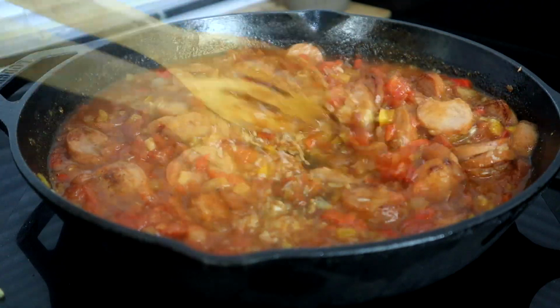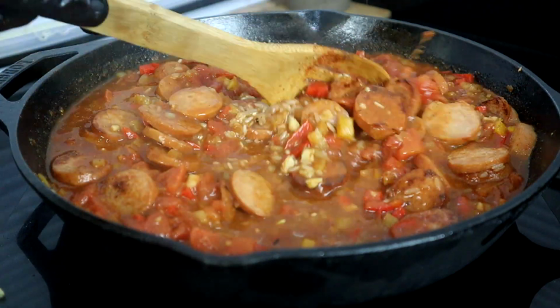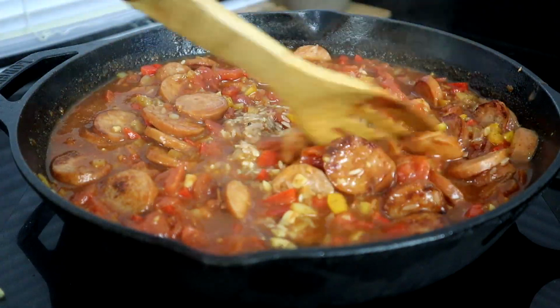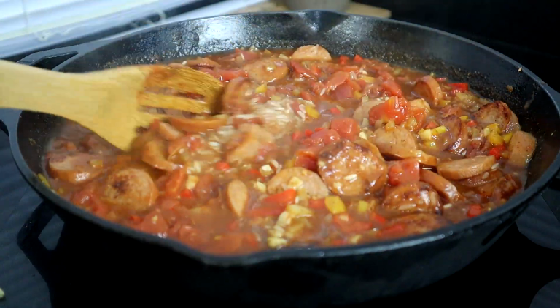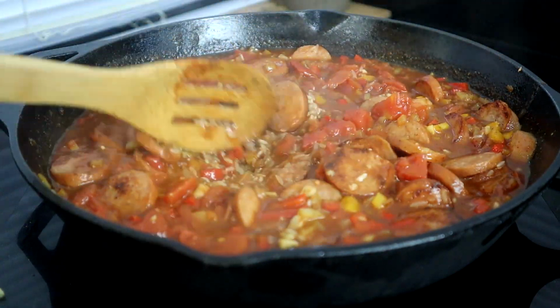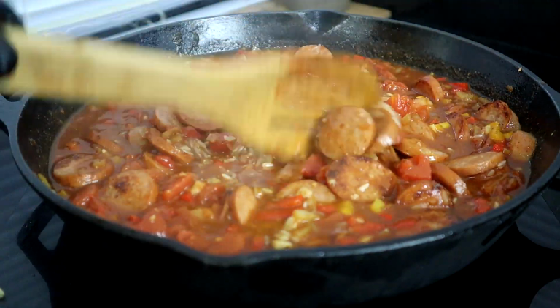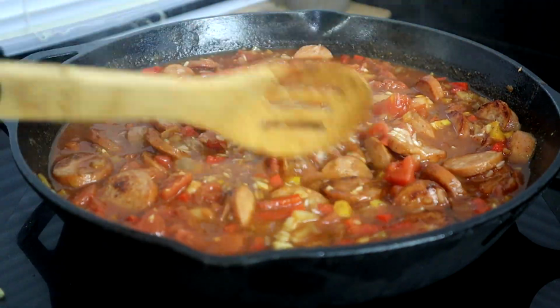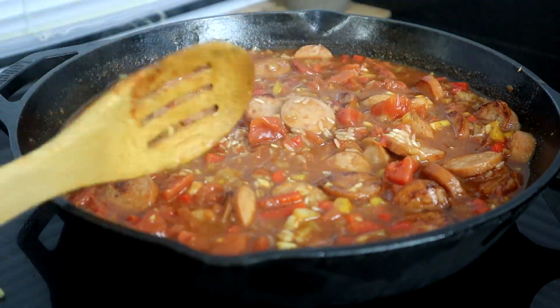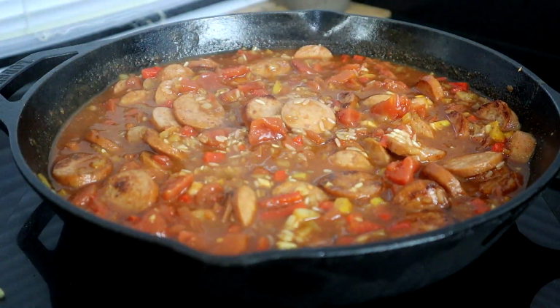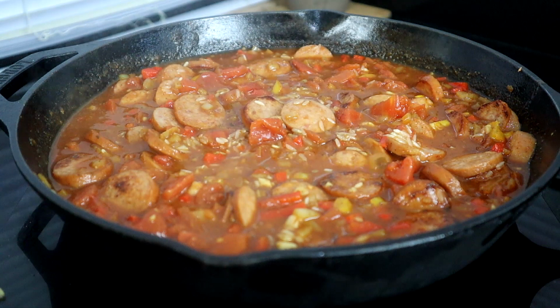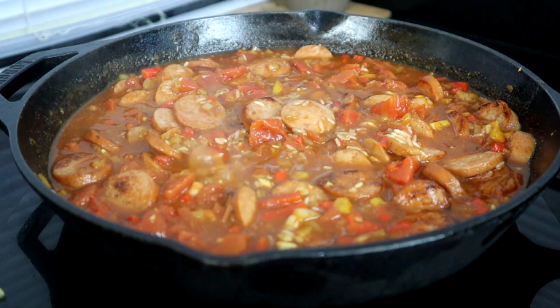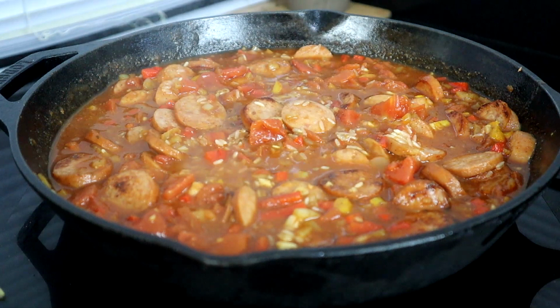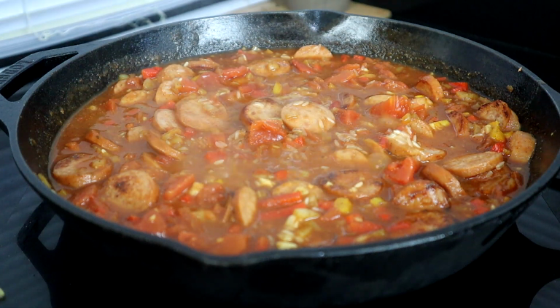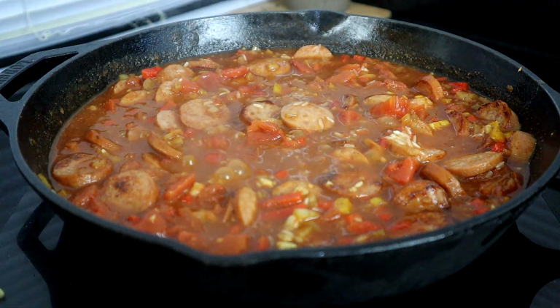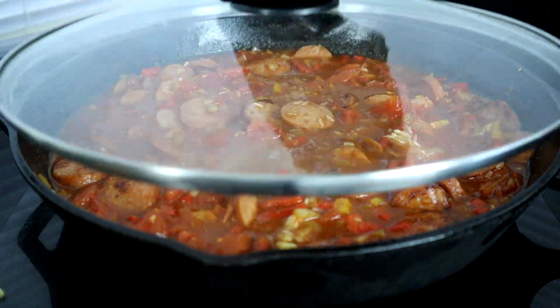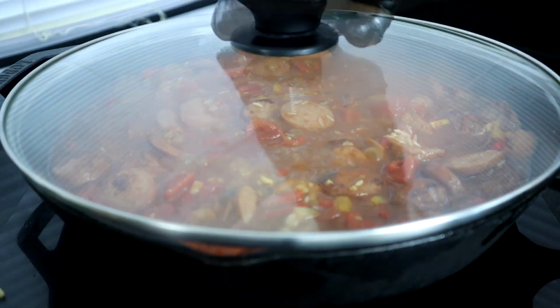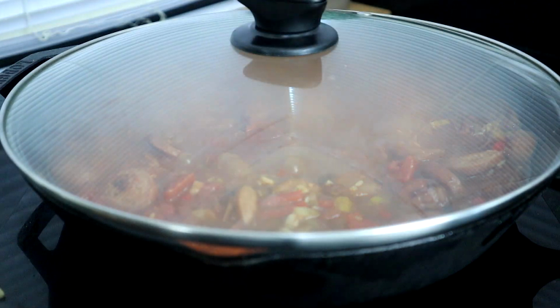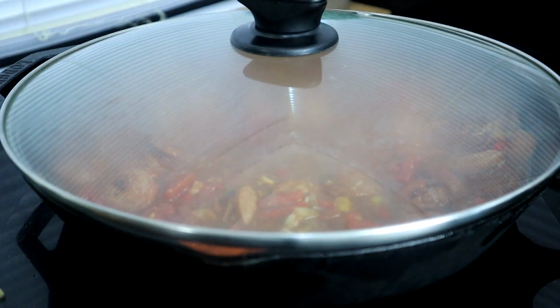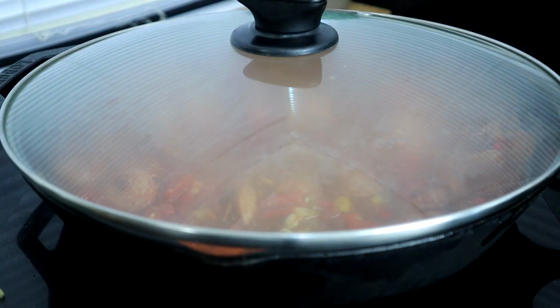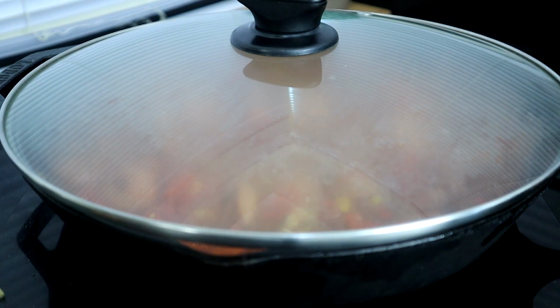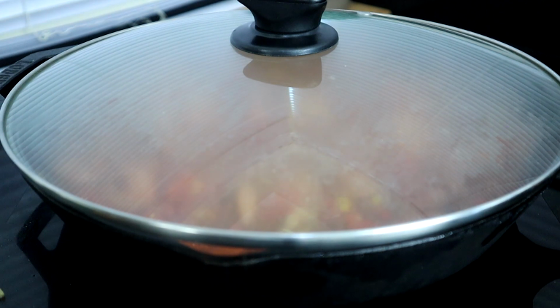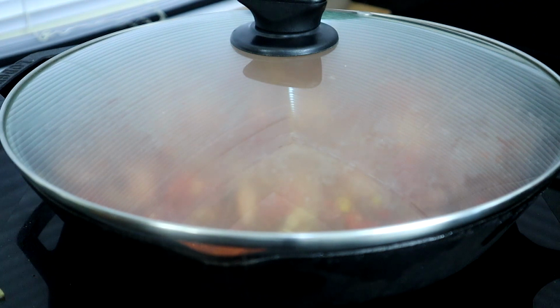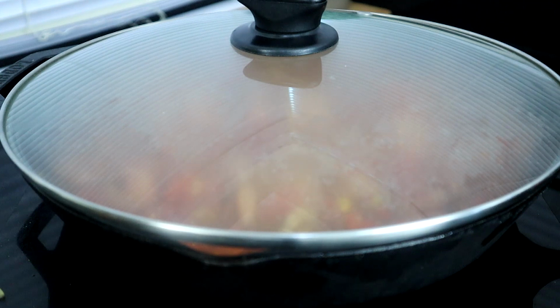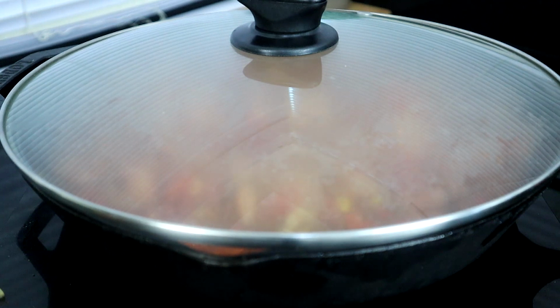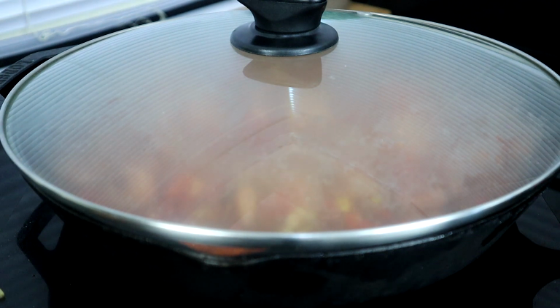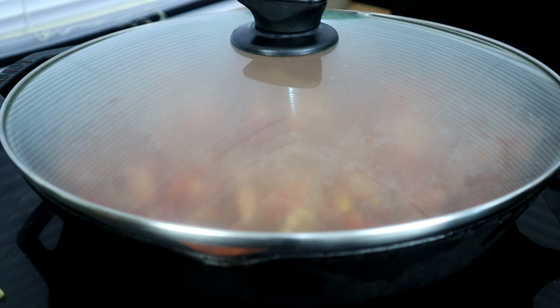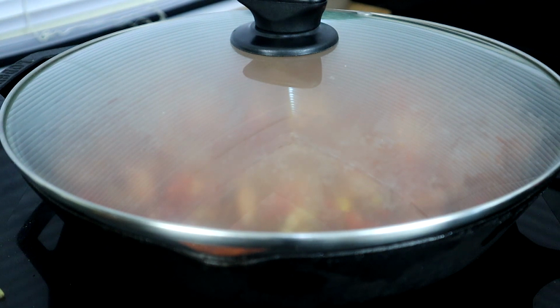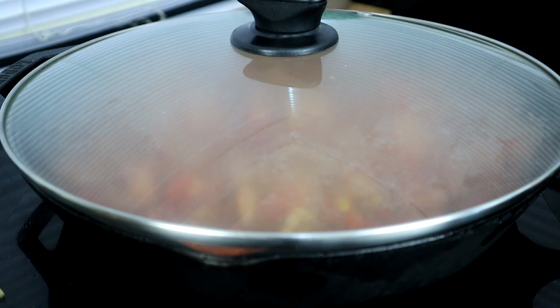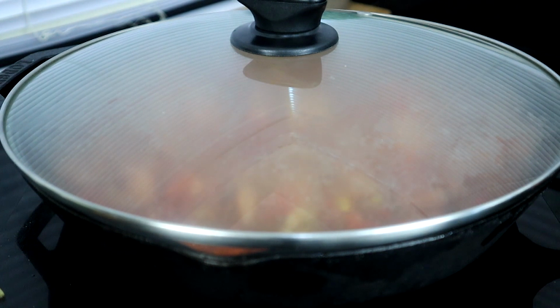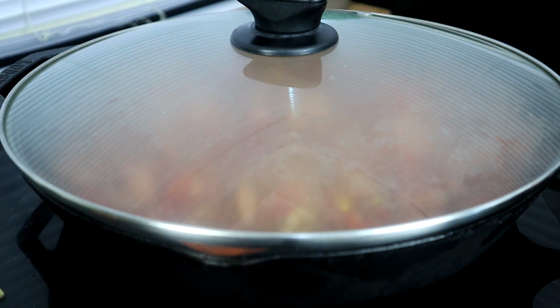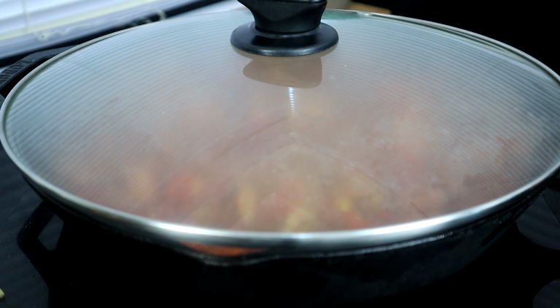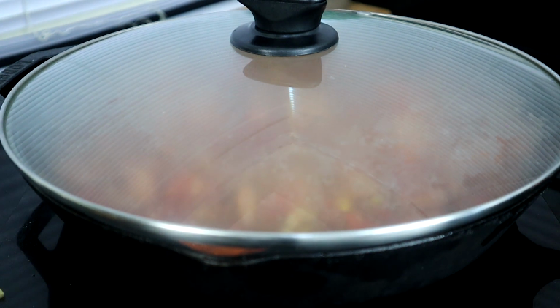Once it starts simmering, take your lid and cover it up, reduce your heat to the lowest setting on low, and we're going to let this cook for about 20 minutes.